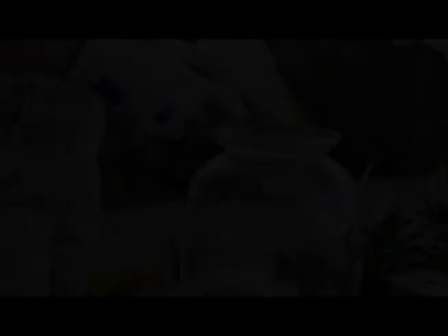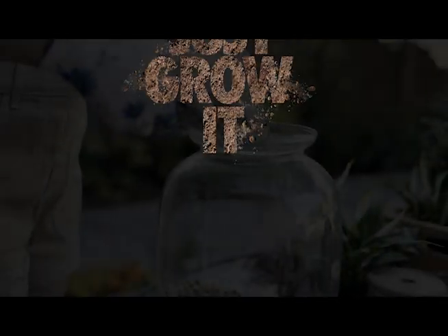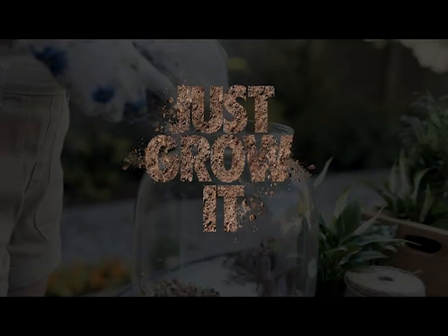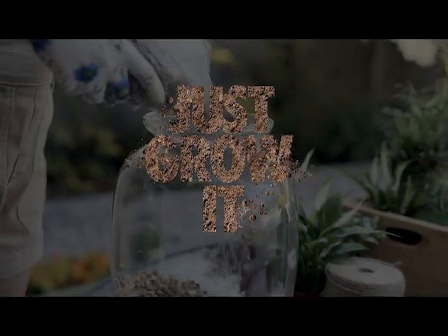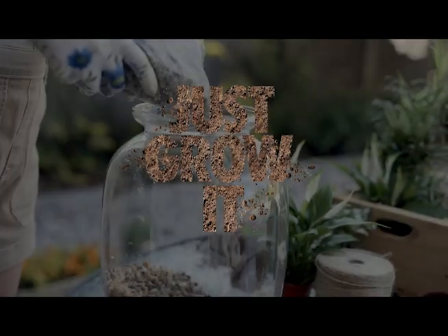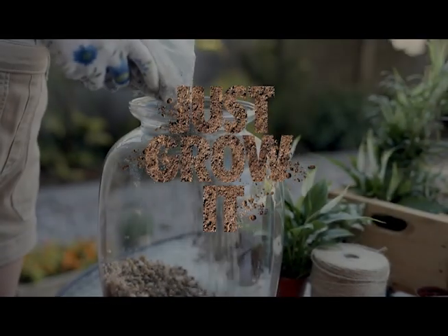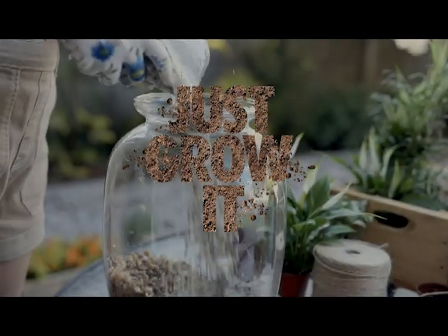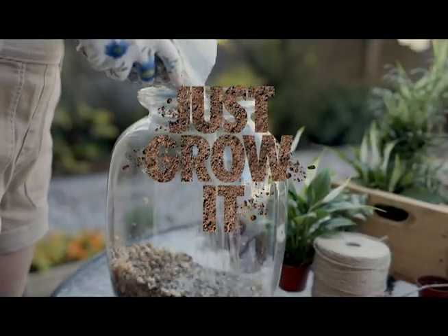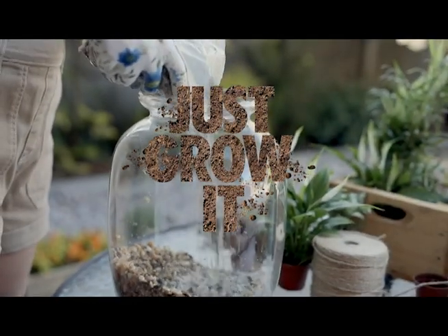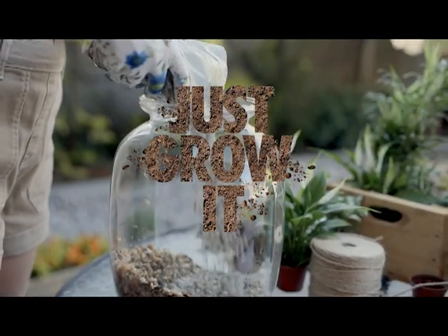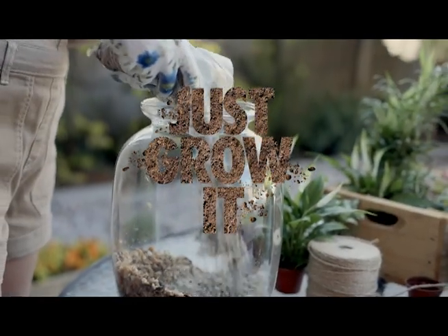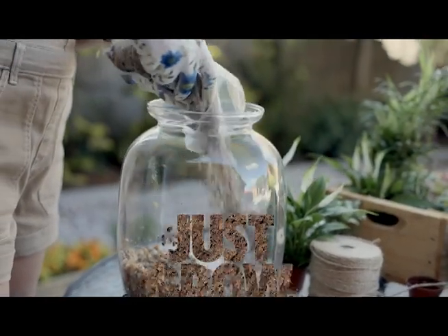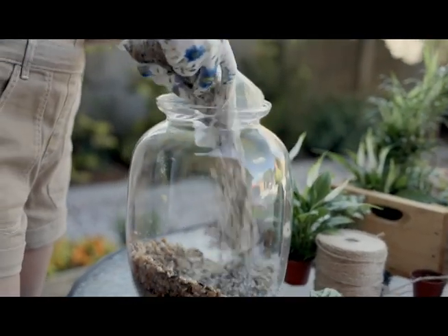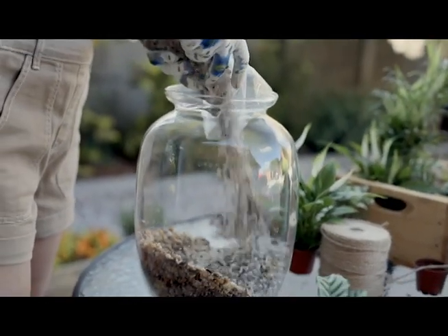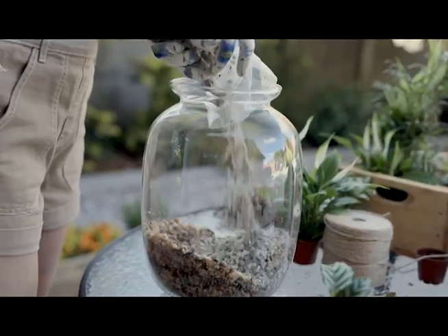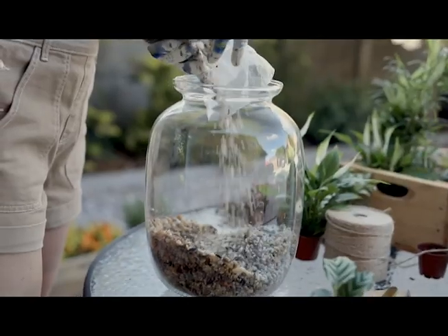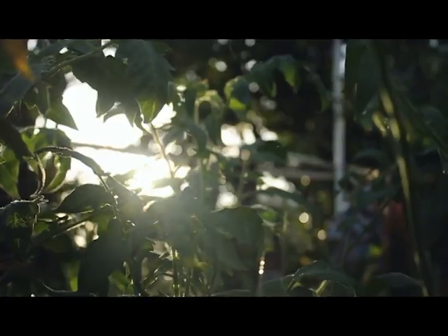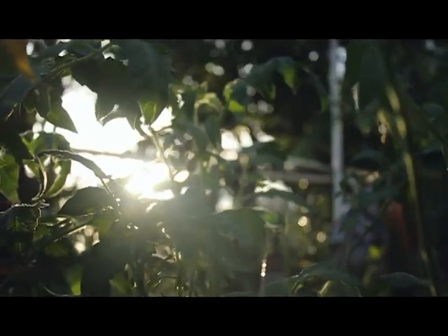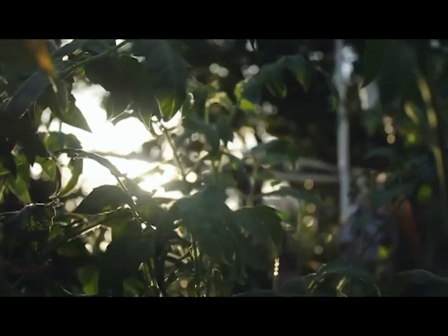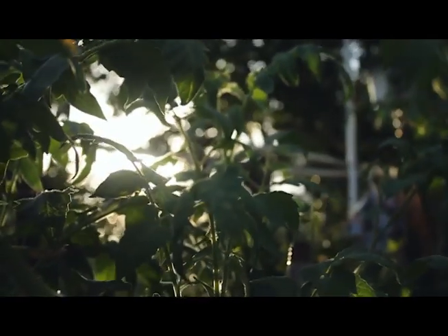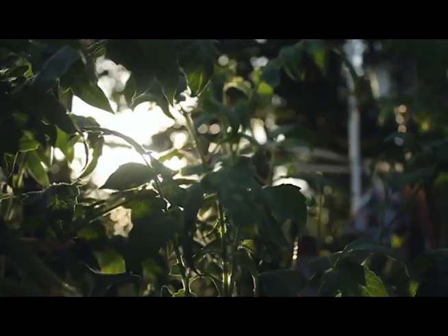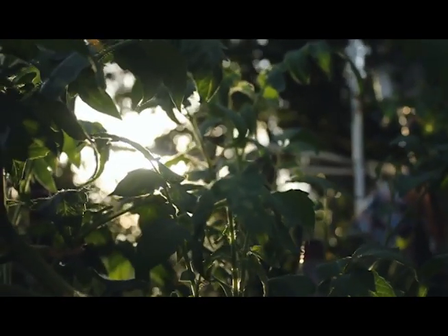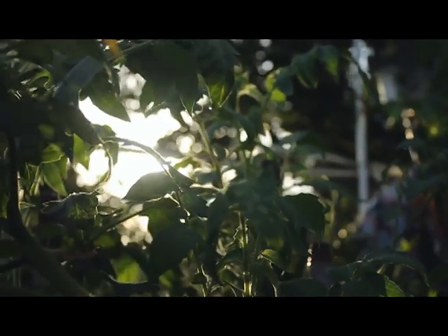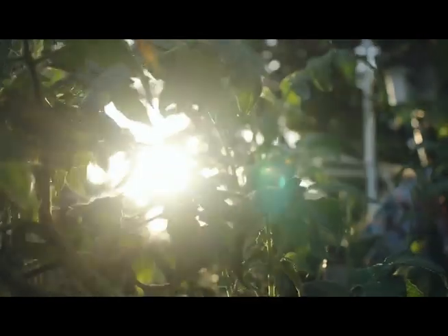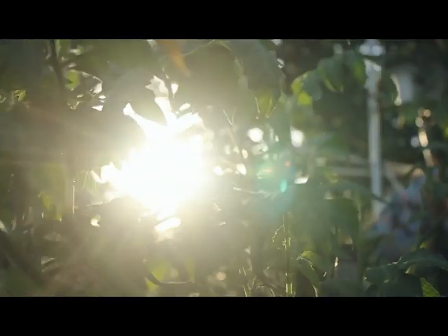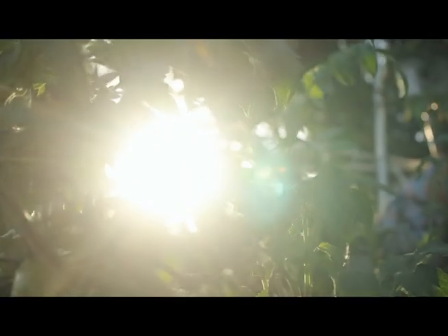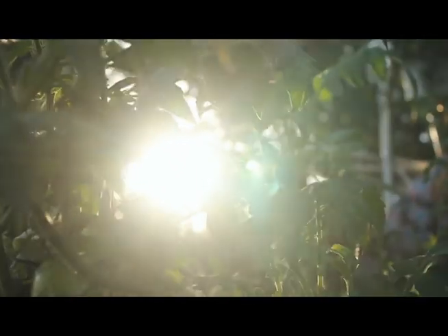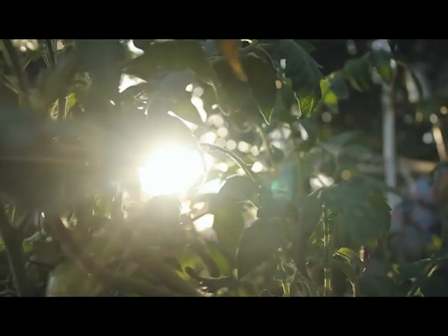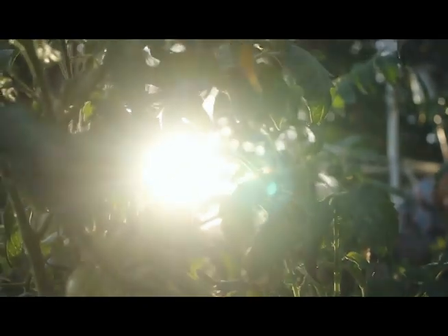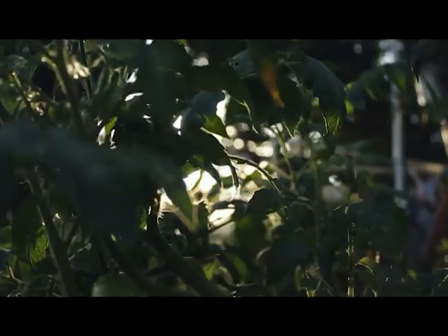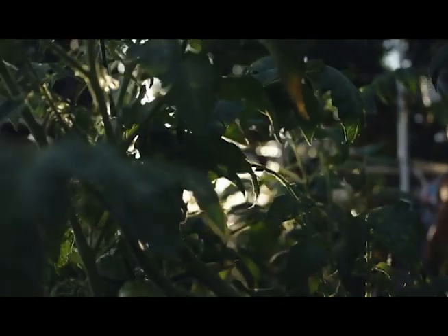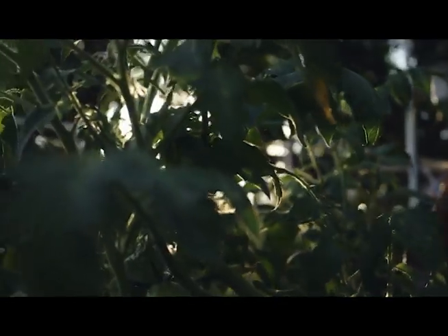Alright, so today we're going to talk about how you can start milkweed seeds, but the concept behind this is not just for milkweed seeds. This is for any seeds that need a cold stratification period.